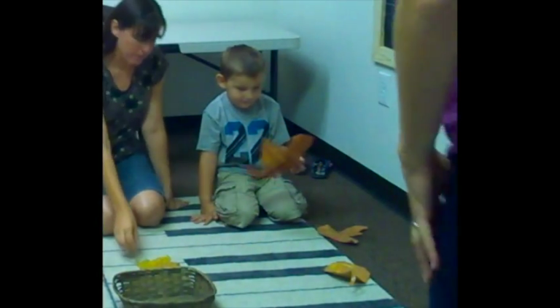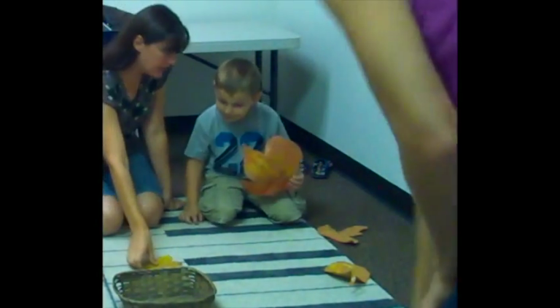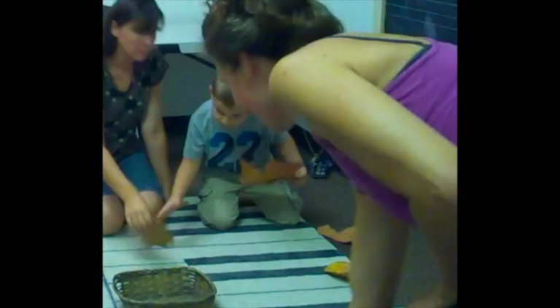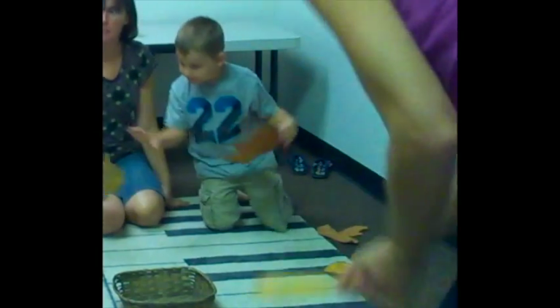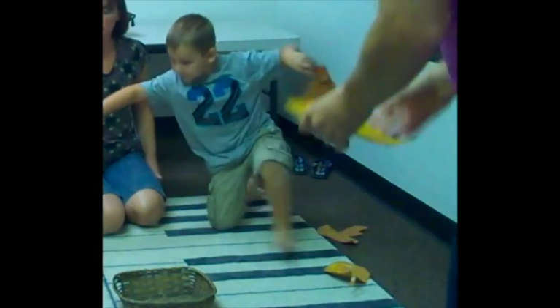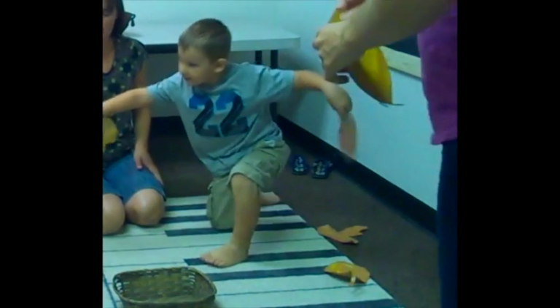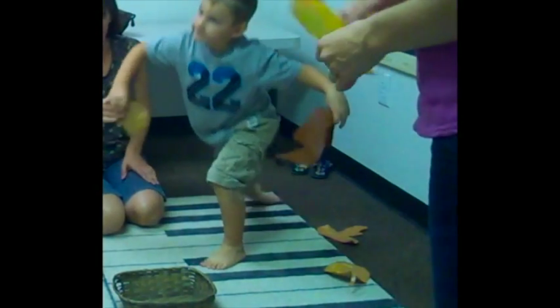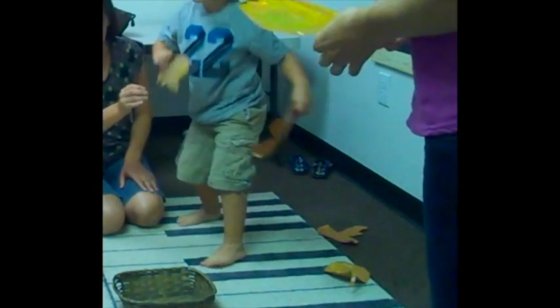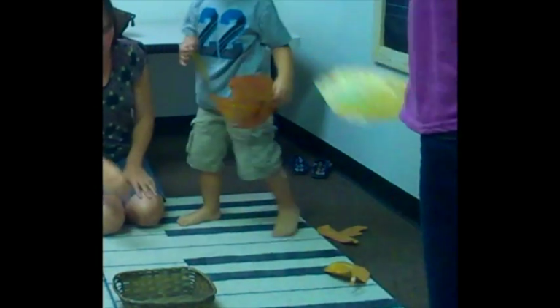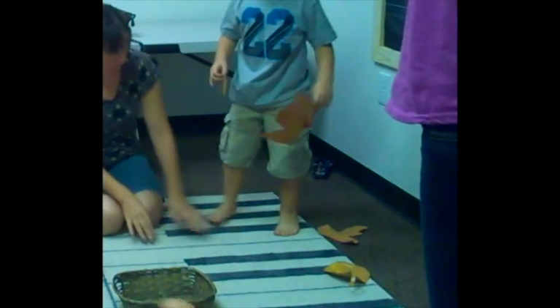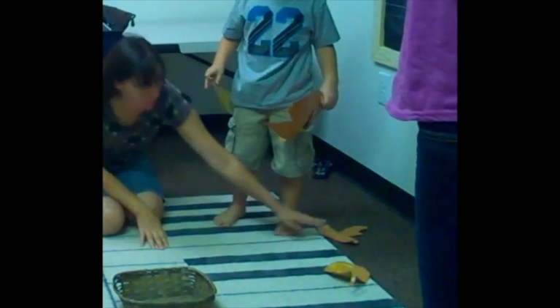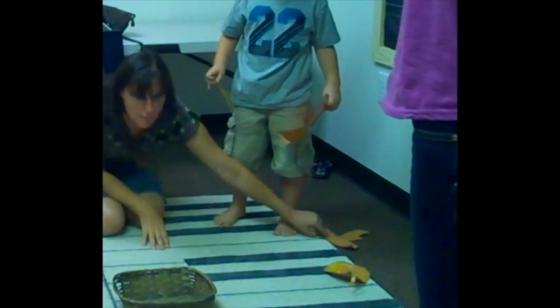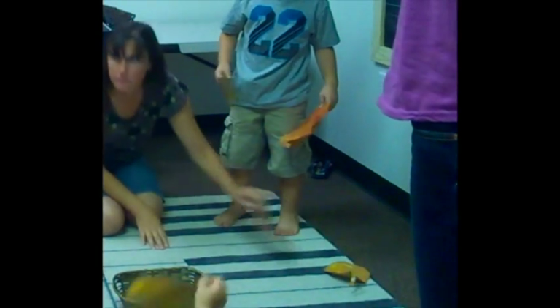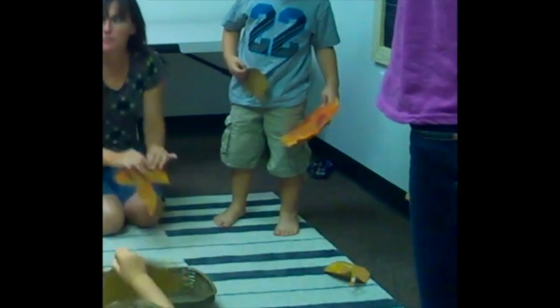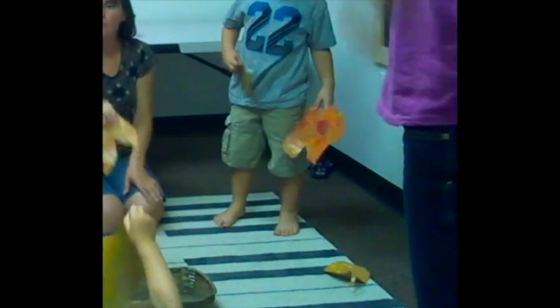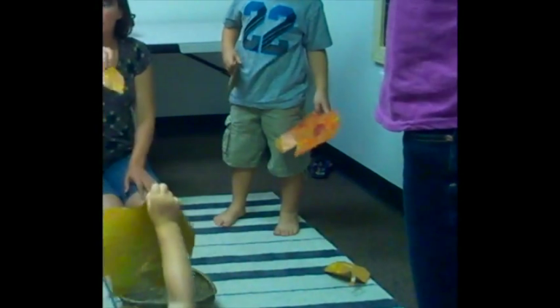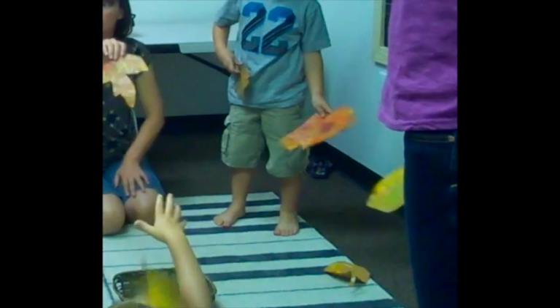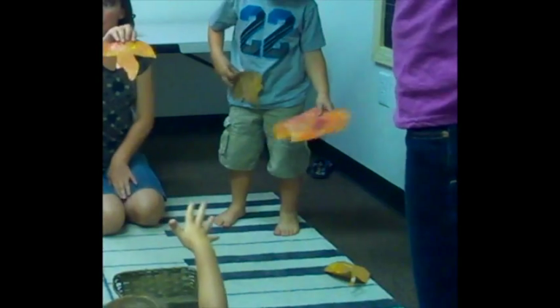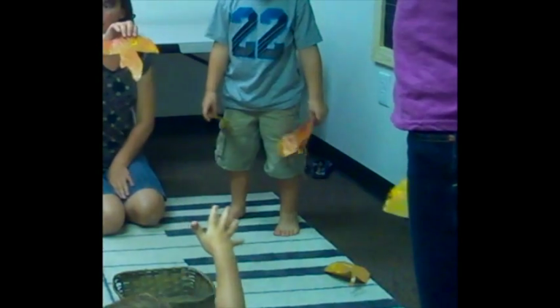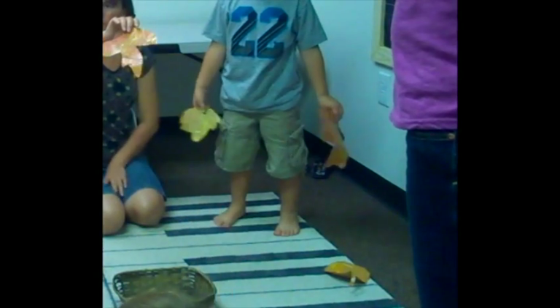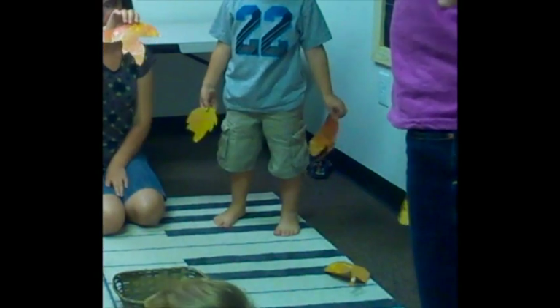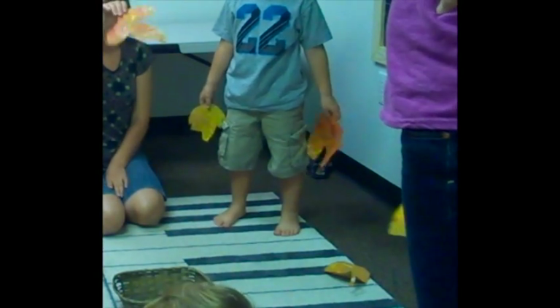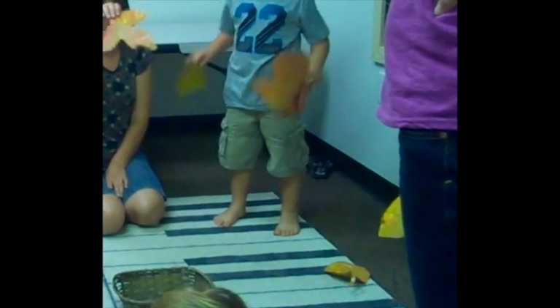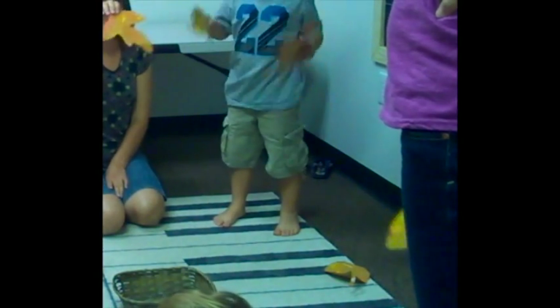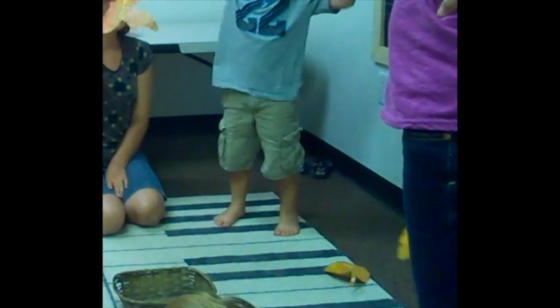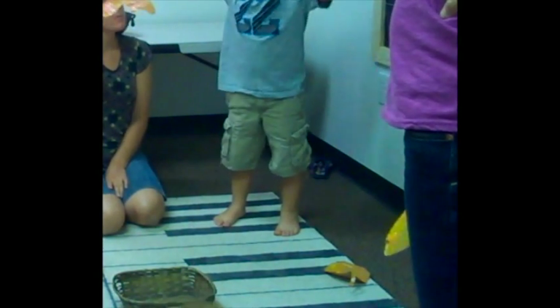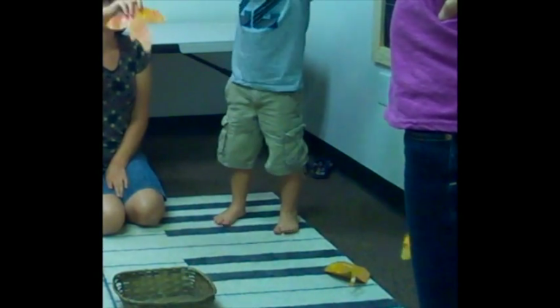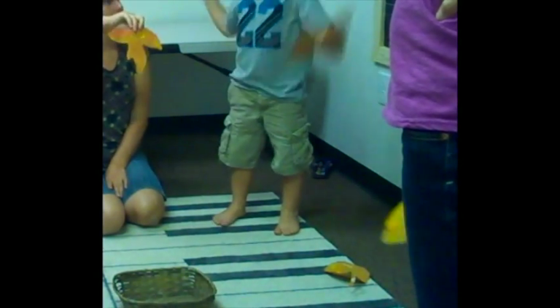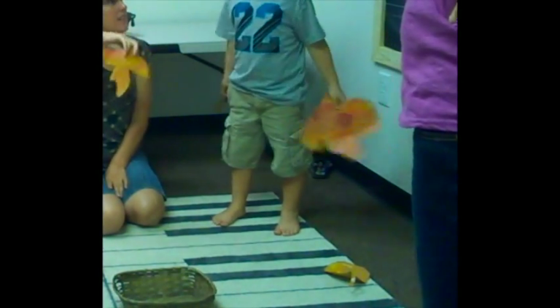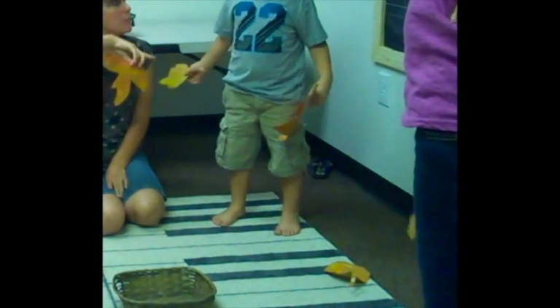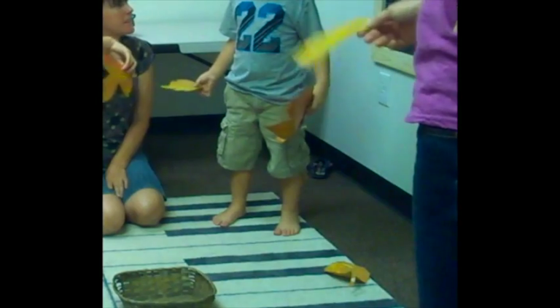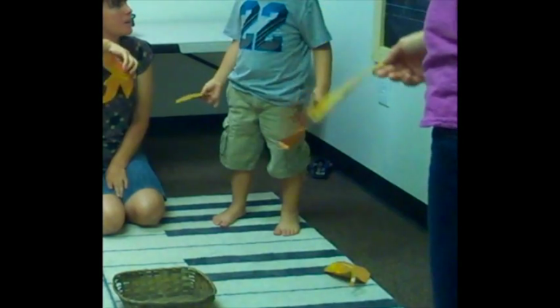Are you going to play it for us? Do you play the white notes? Just make sure you have a skip. Okay, here we go. This is going to play it for us.